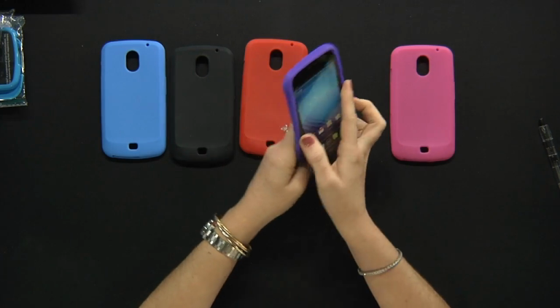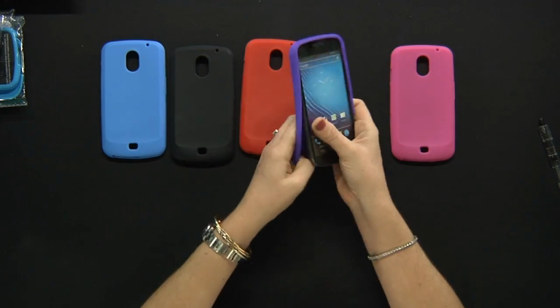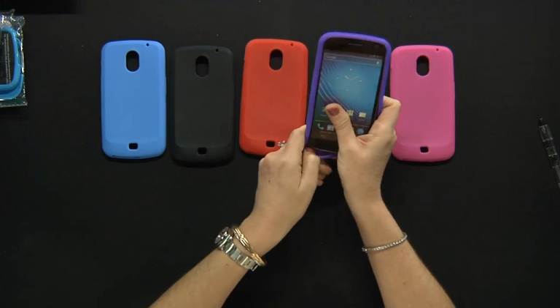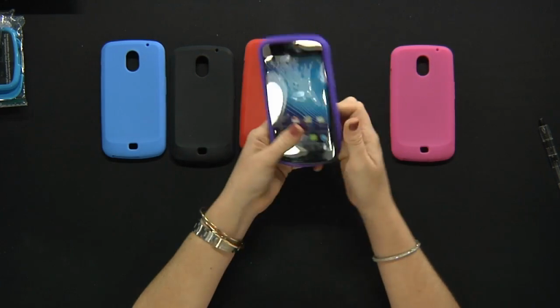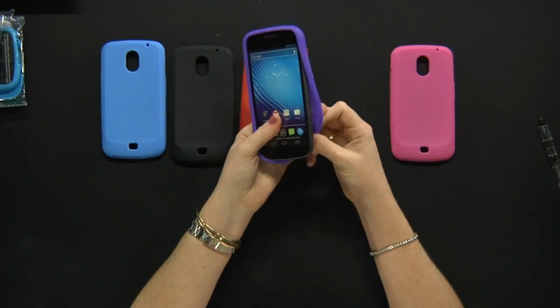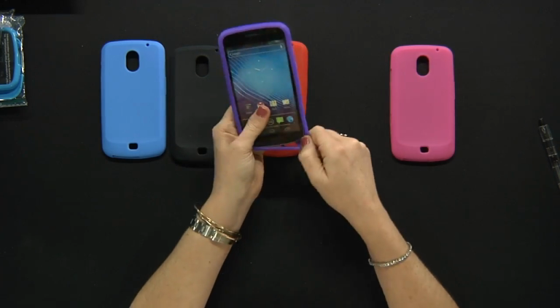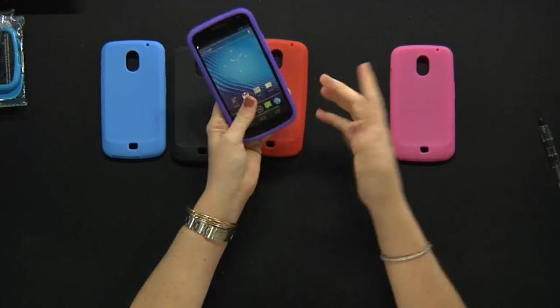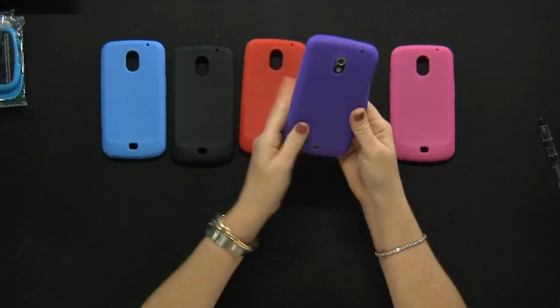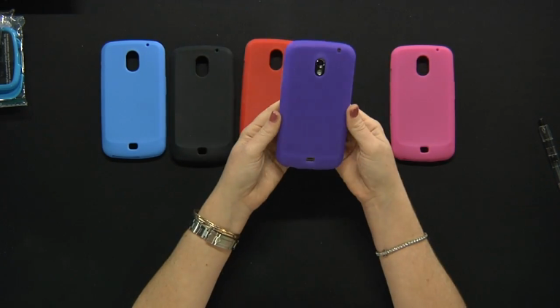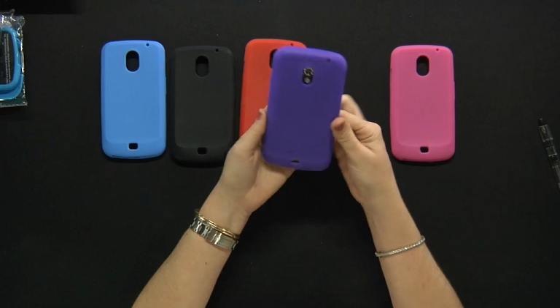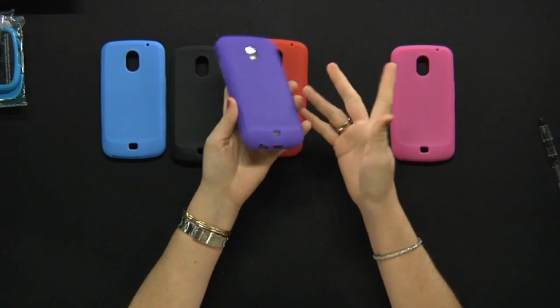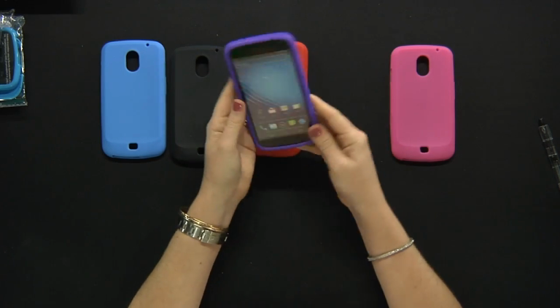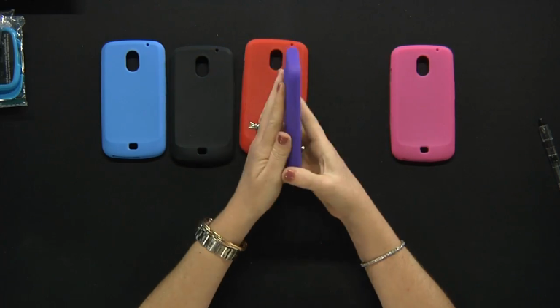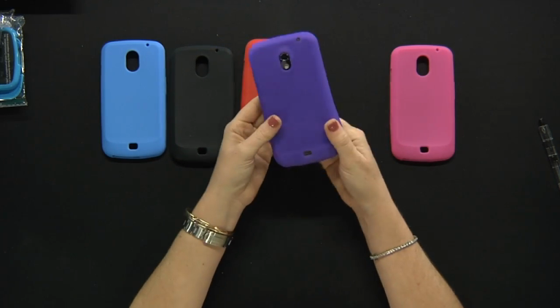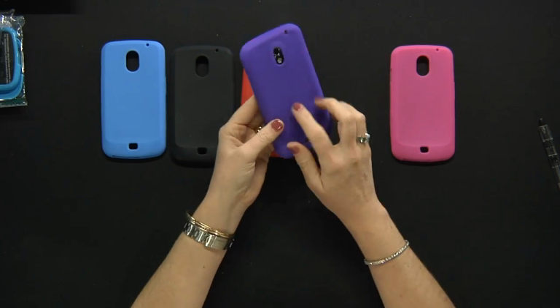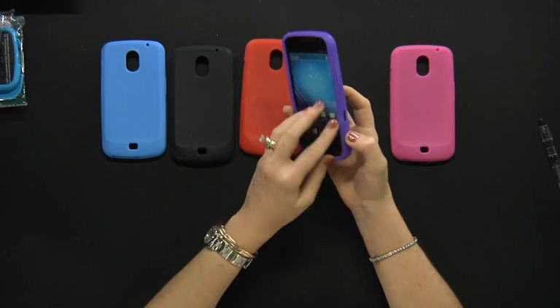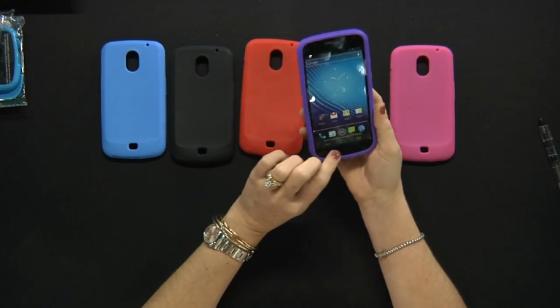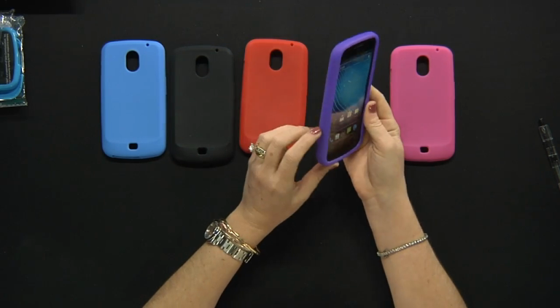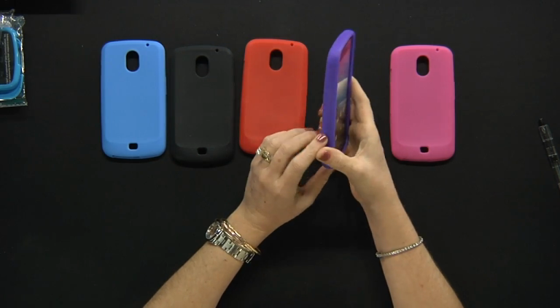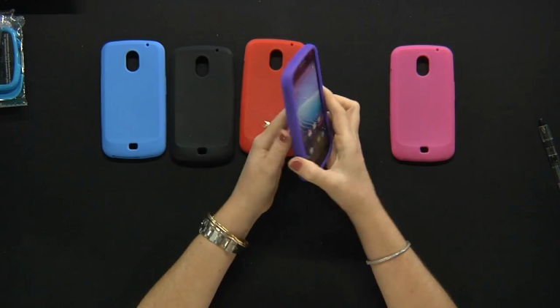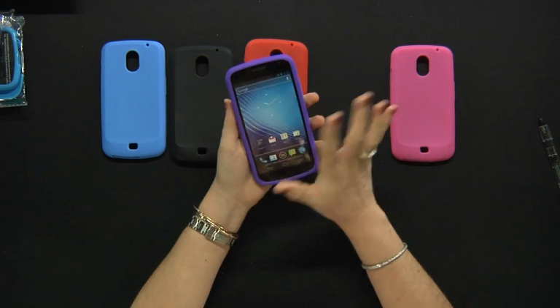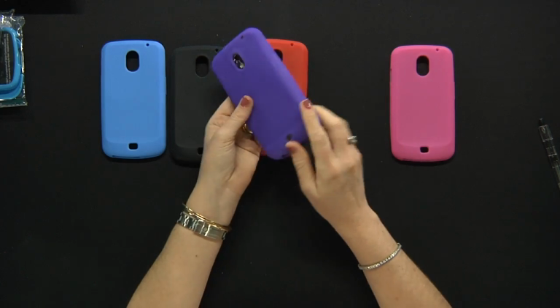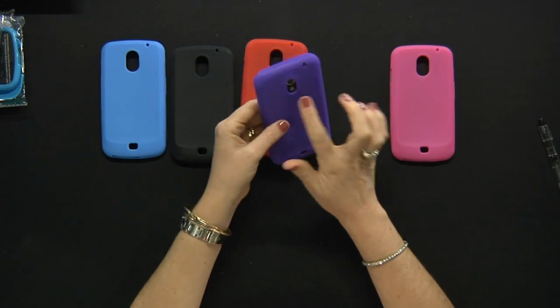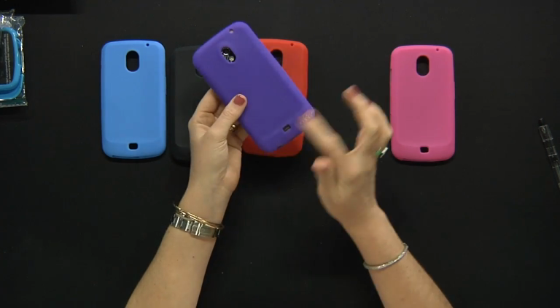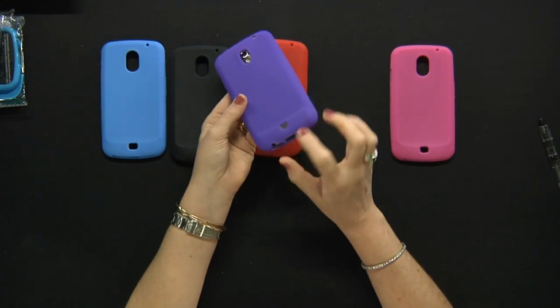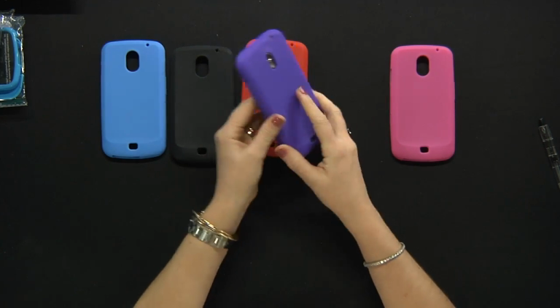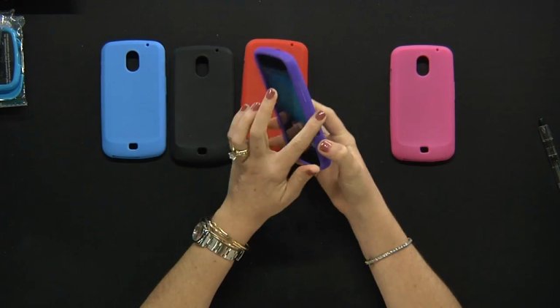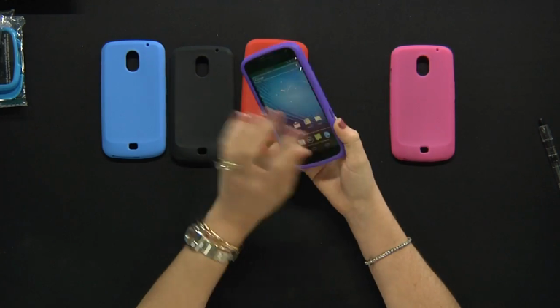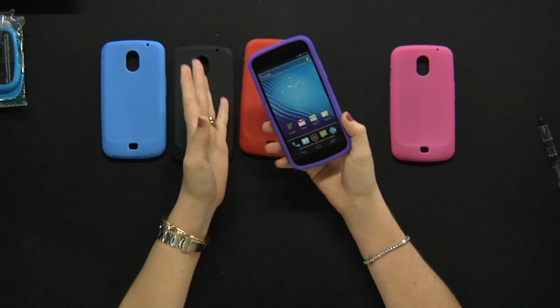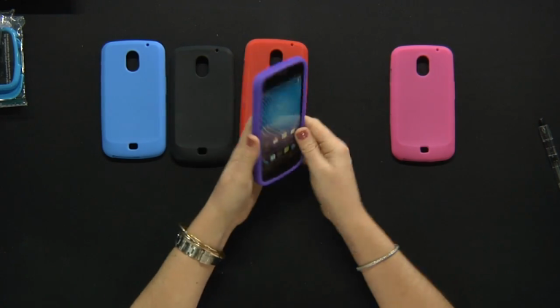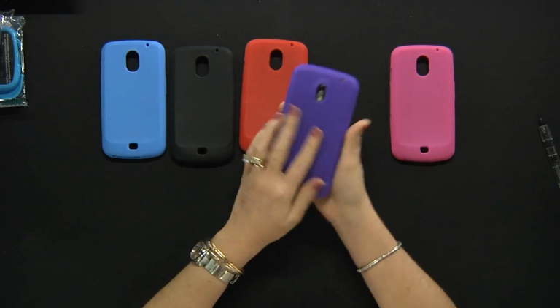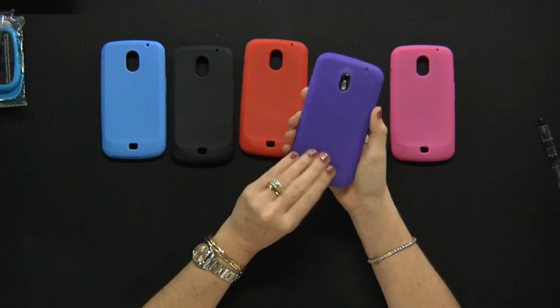Once again, just slide the phone into the case and you're ready to go. The case is custom made for your Nexus phone so you will have full access to the speaker, camera, every key and port without taking the phone off the skin case.